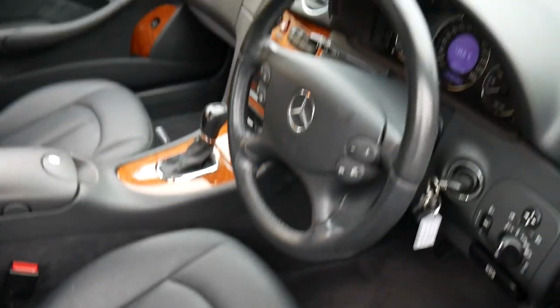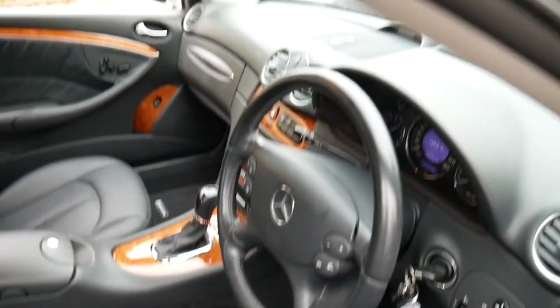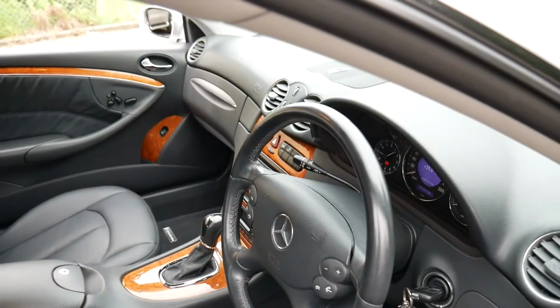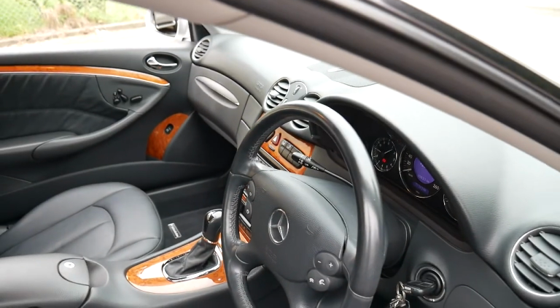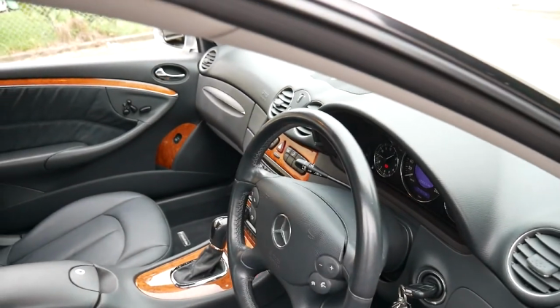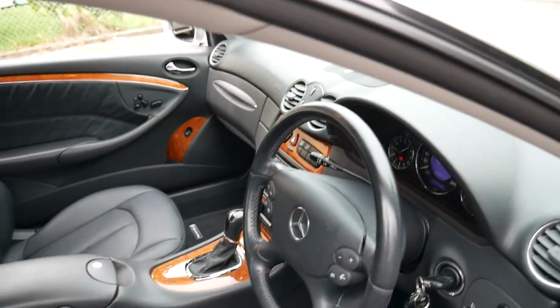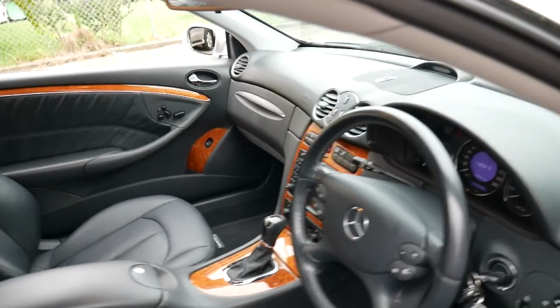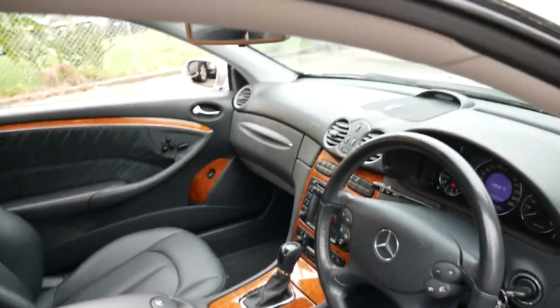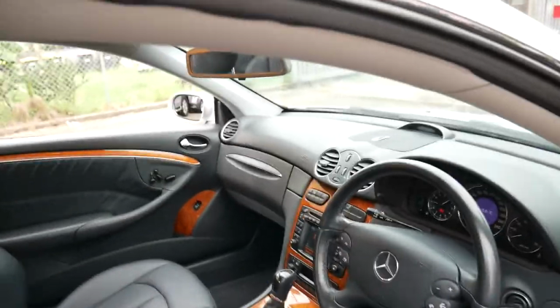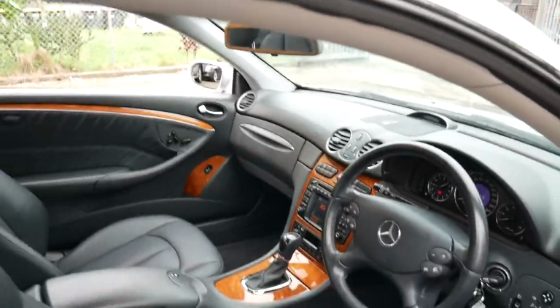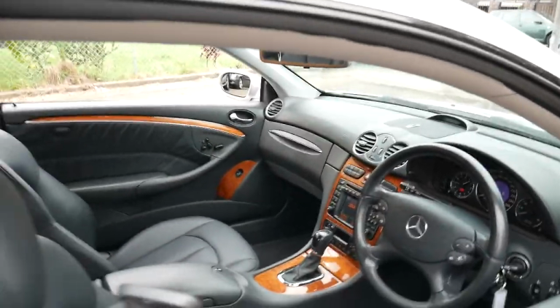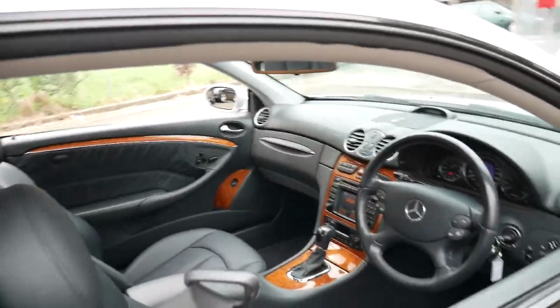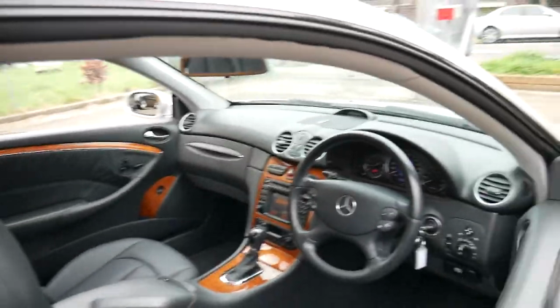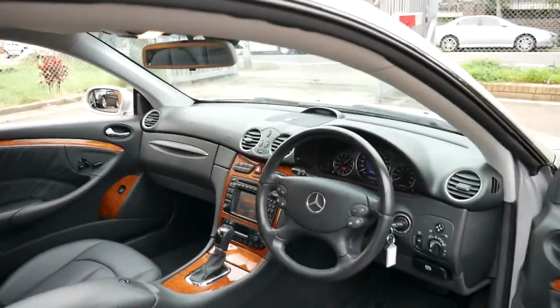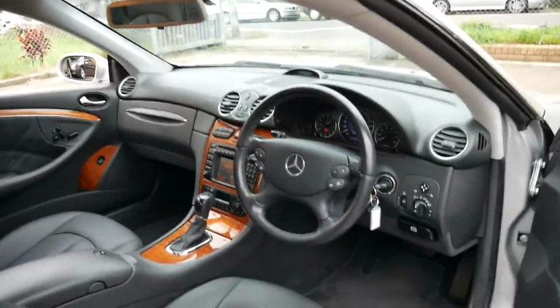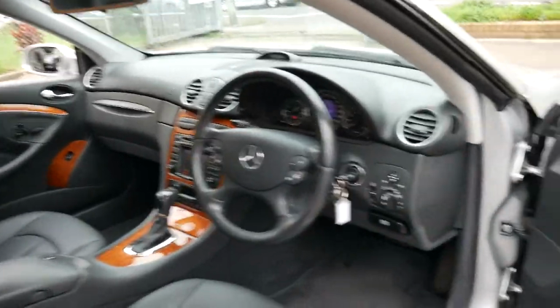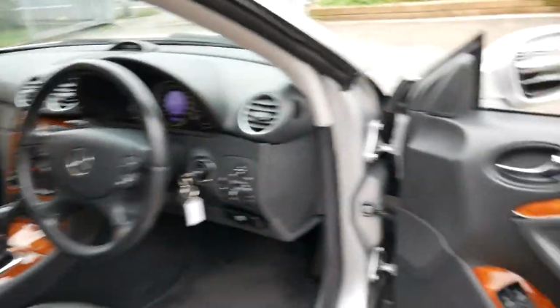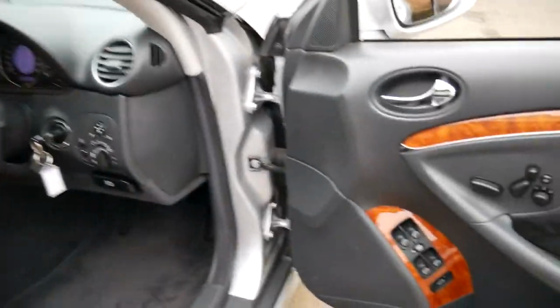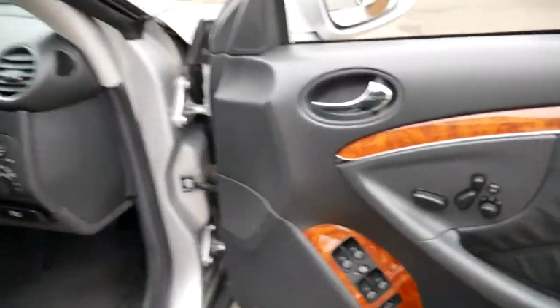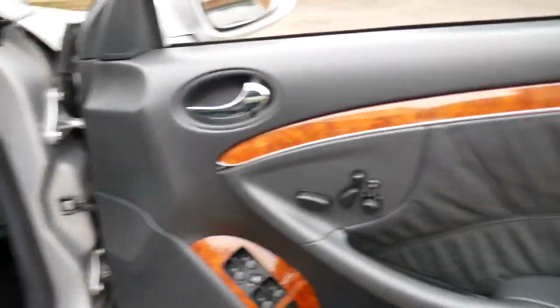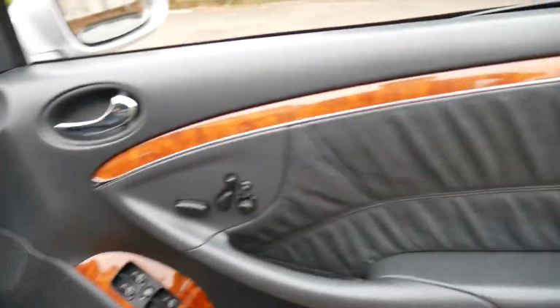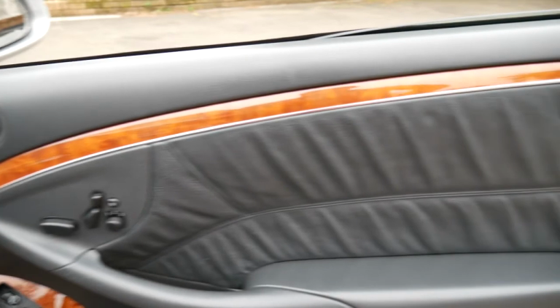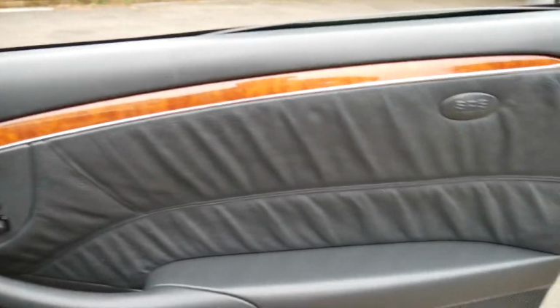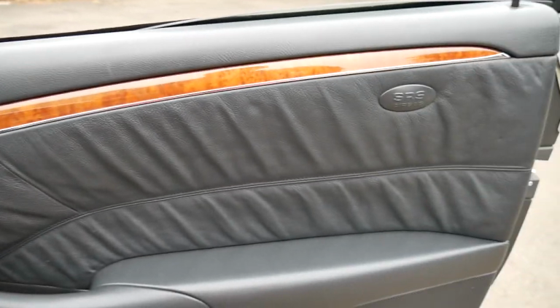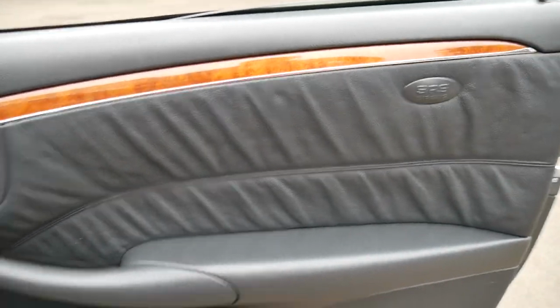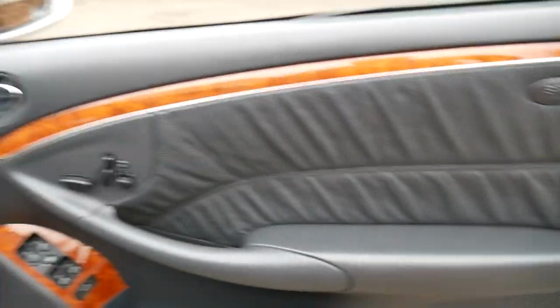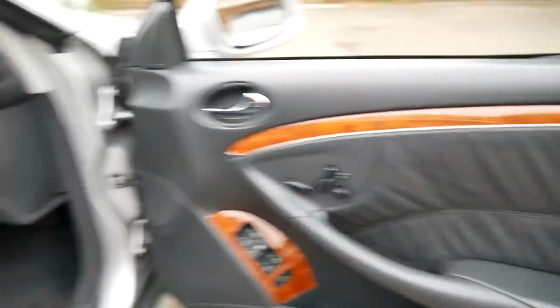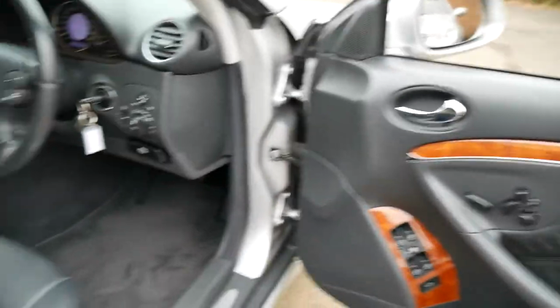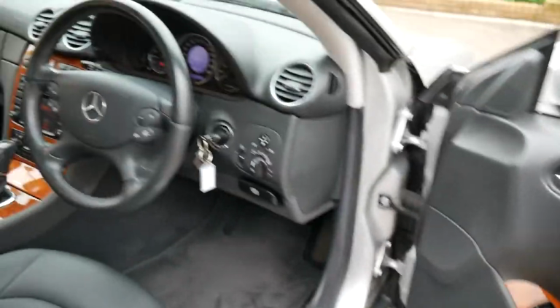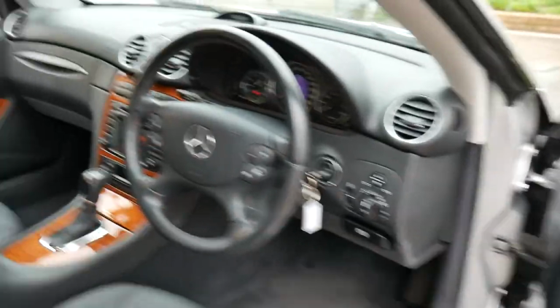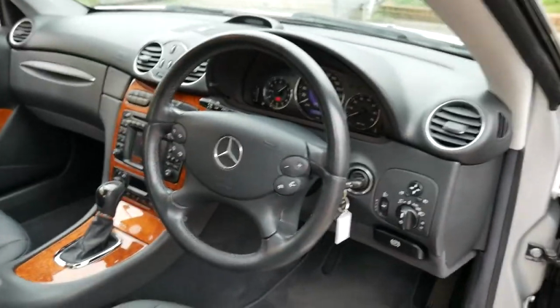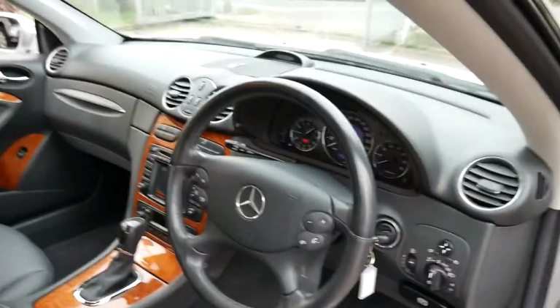The engine bay is nice and clean, and the timber trim is in great condition. Yeah, this is a car I don't think is going to last very long on the market.